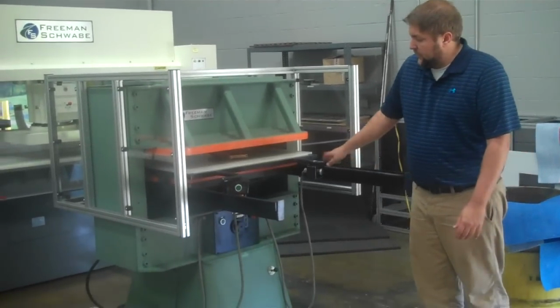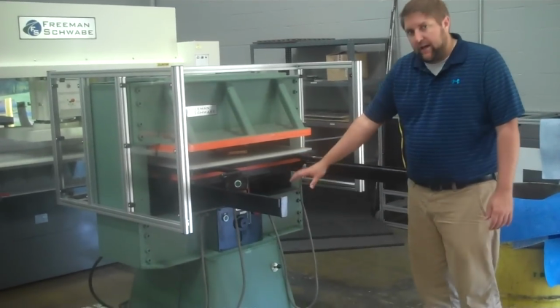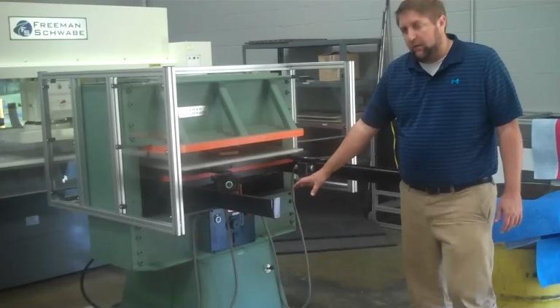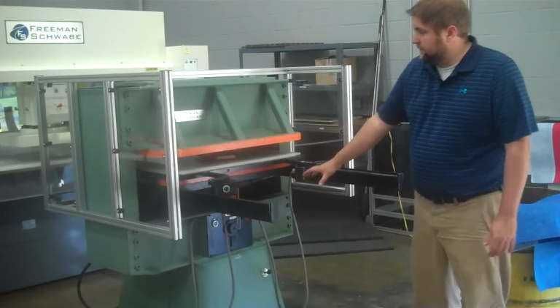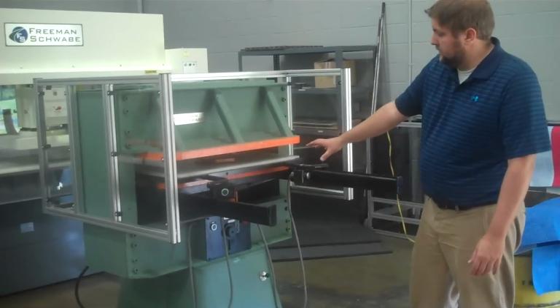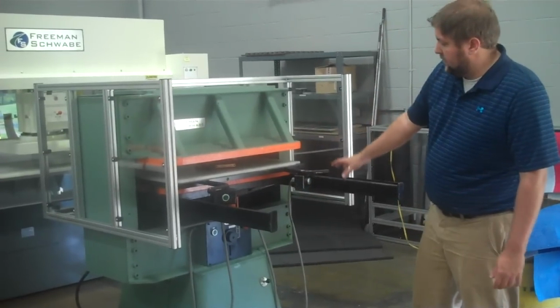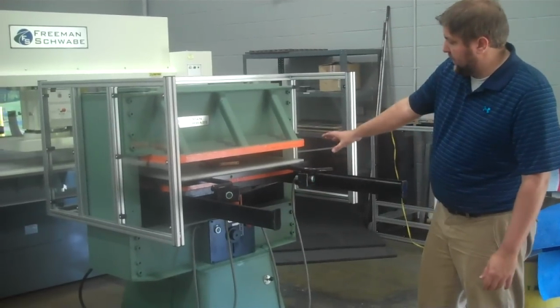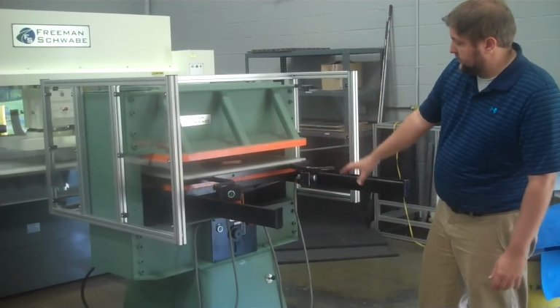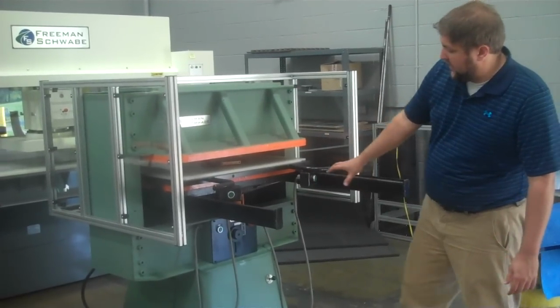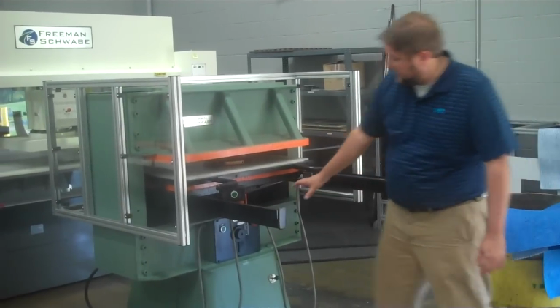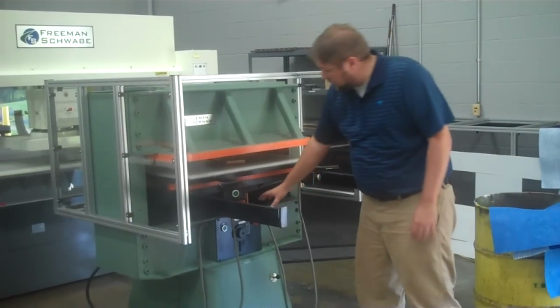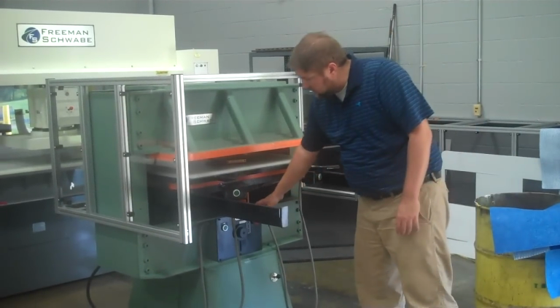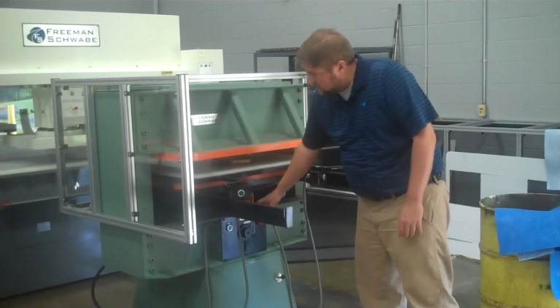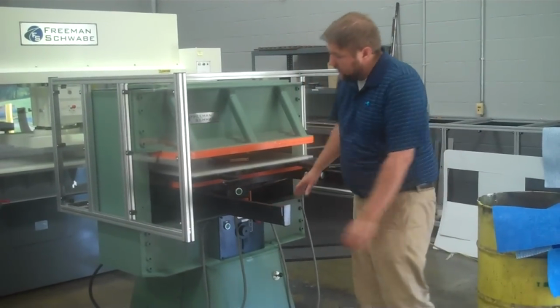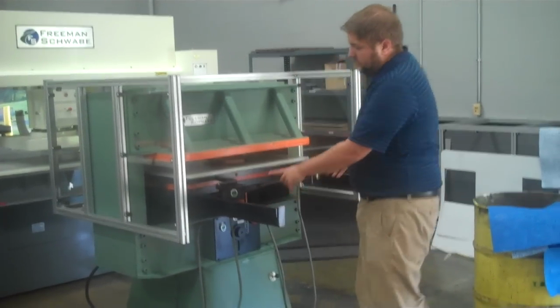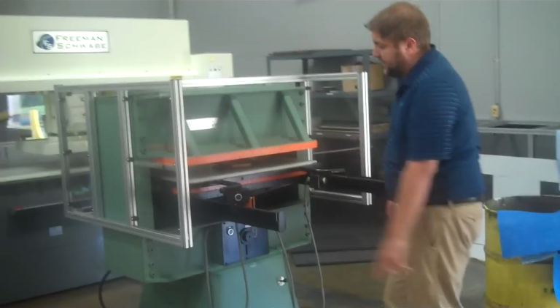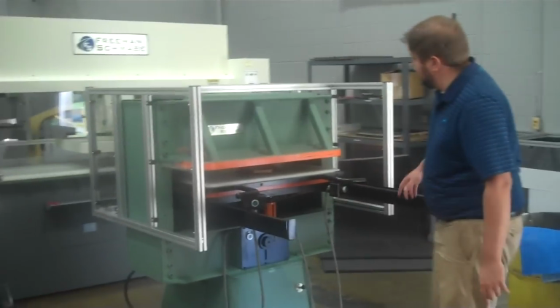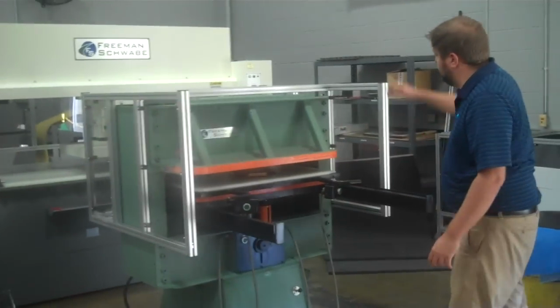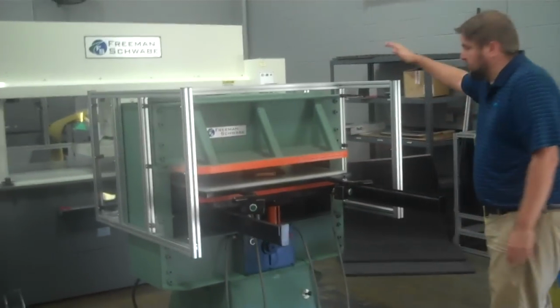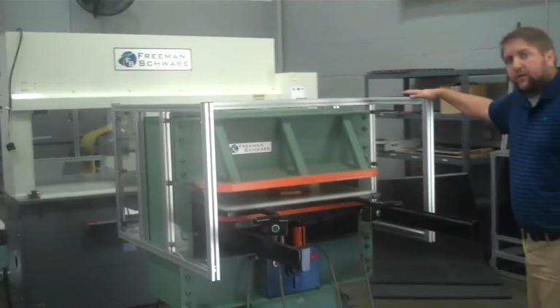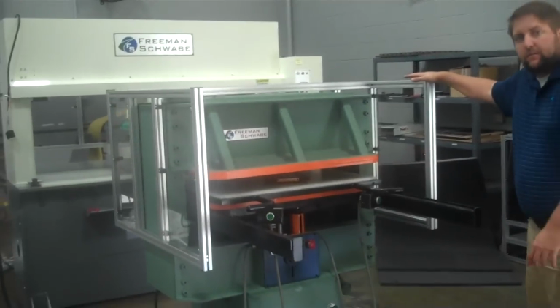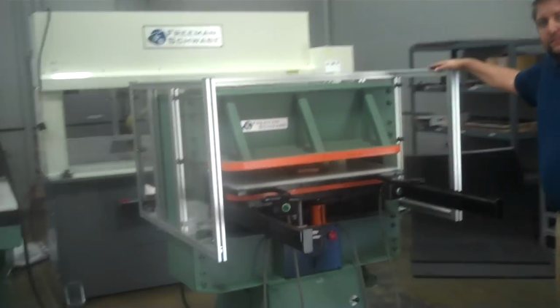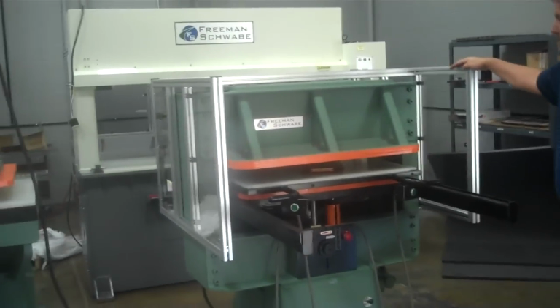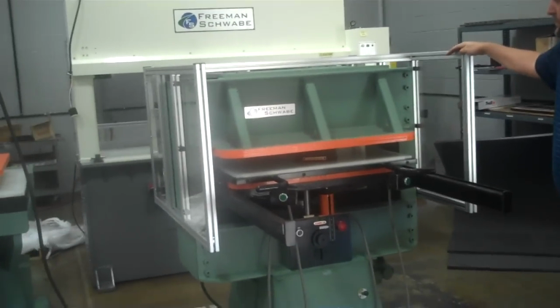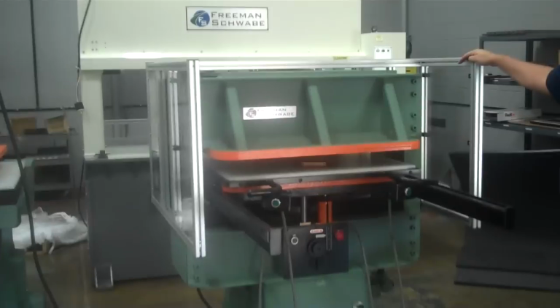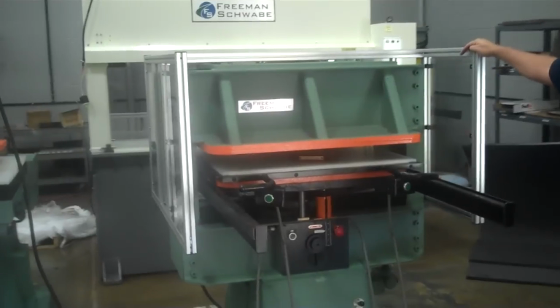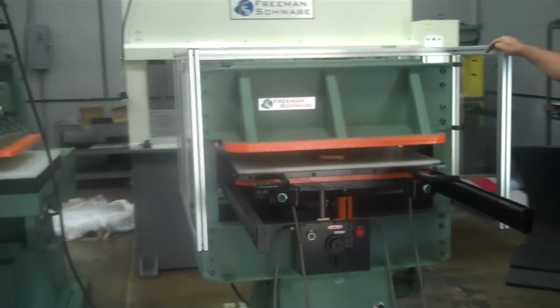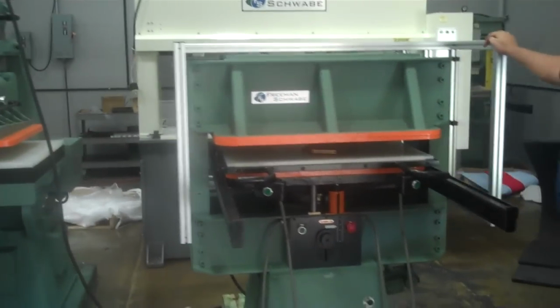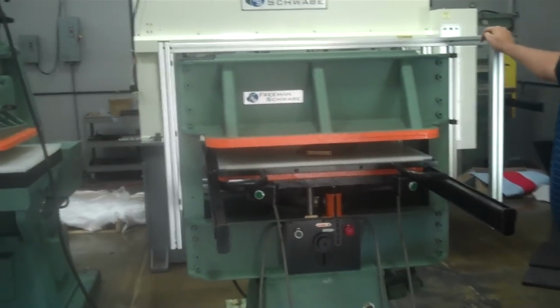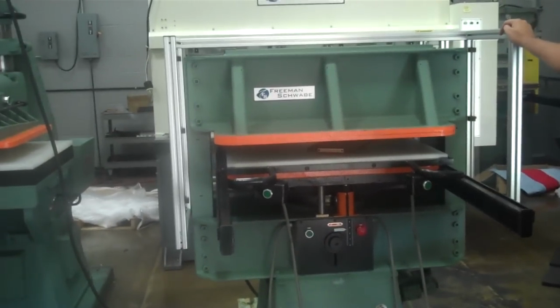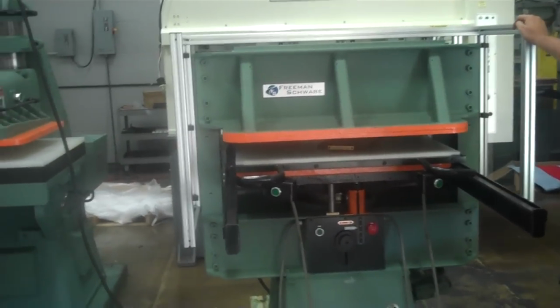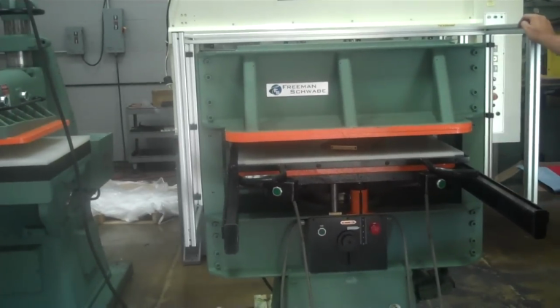Rigid cast weldment, combination with manual and dielectric controls, anti-tie-down circuitry, motion standard guarding. Remanufactured by Ruben Schwabe with a one-year warranty.